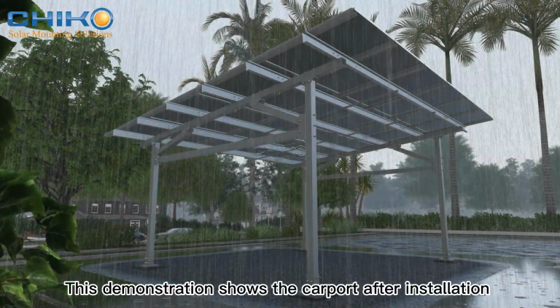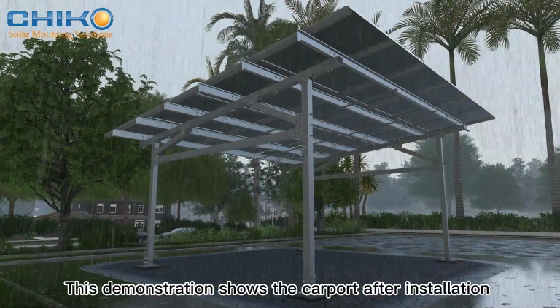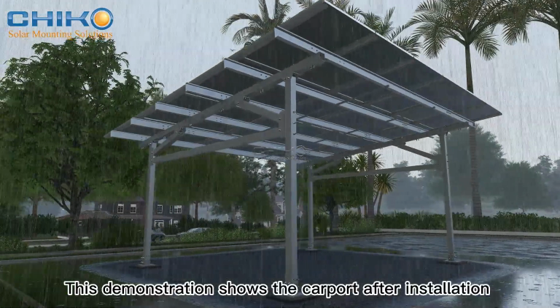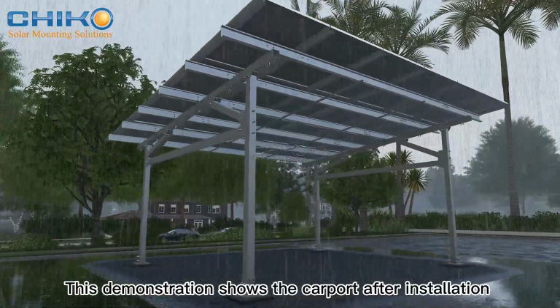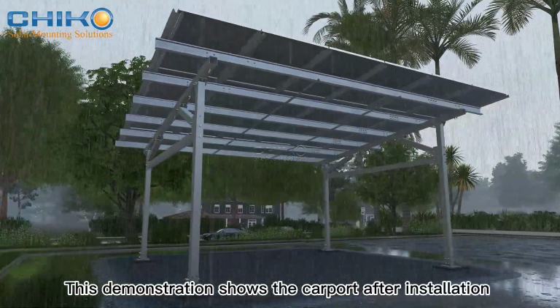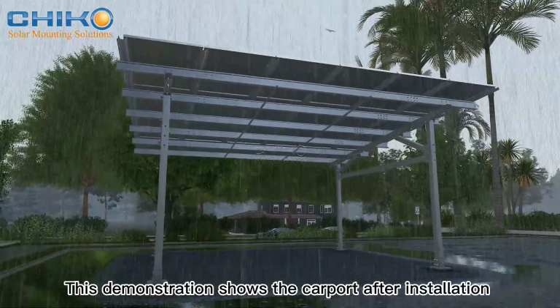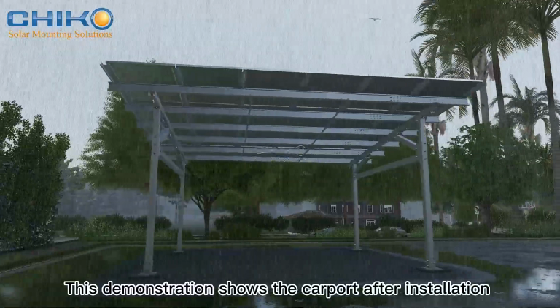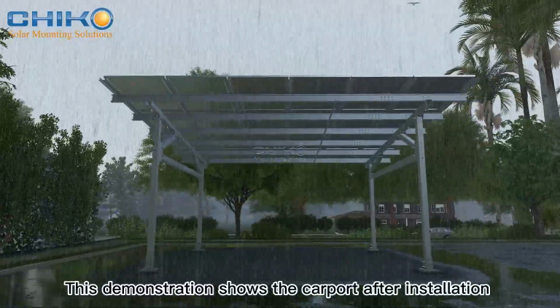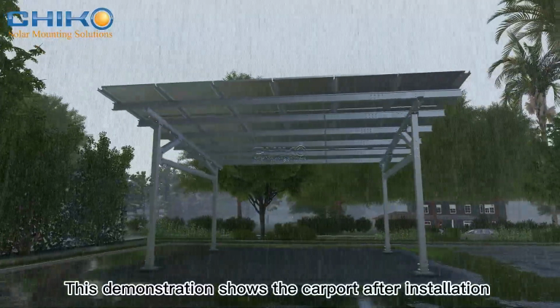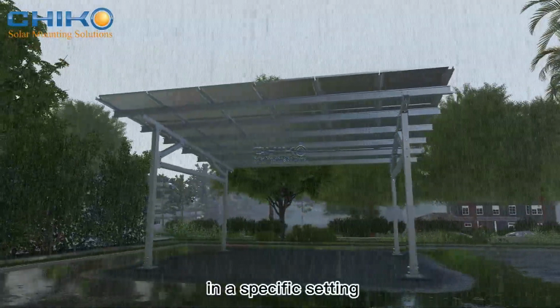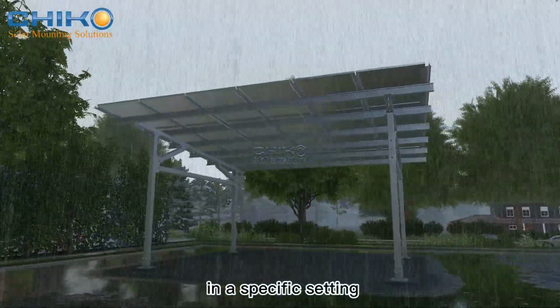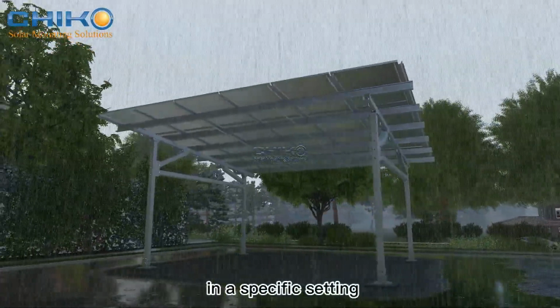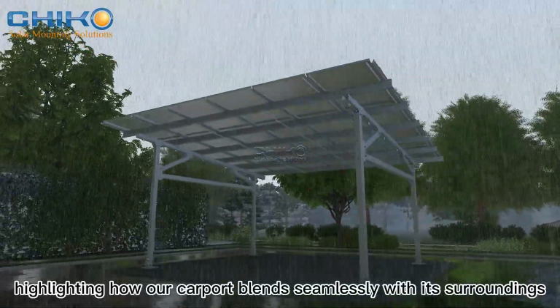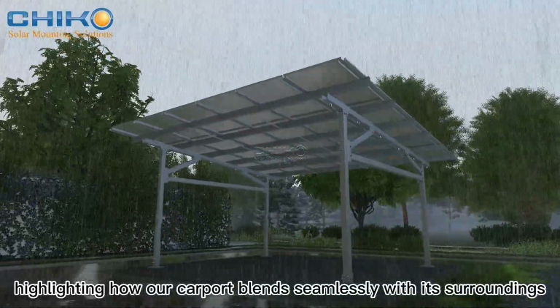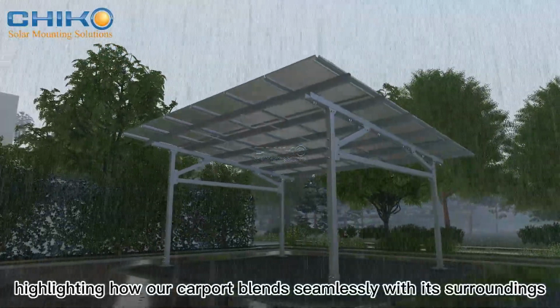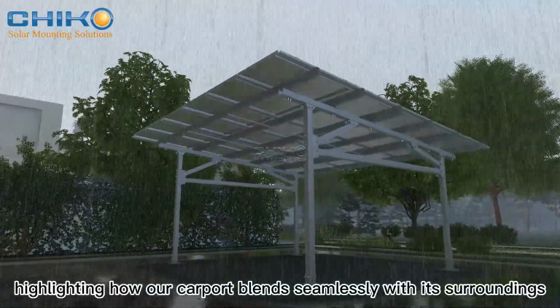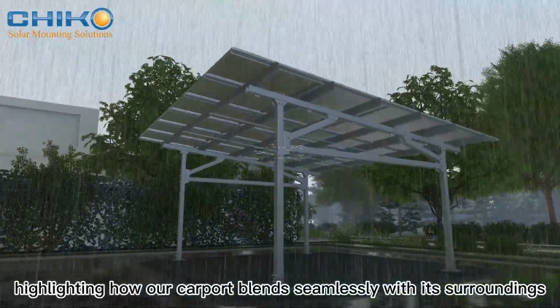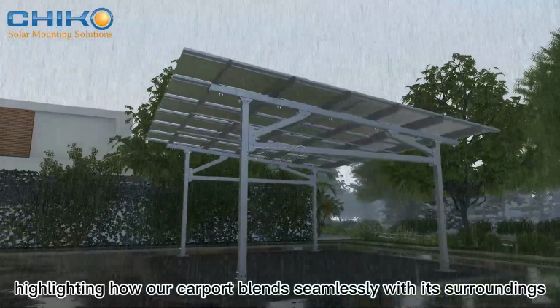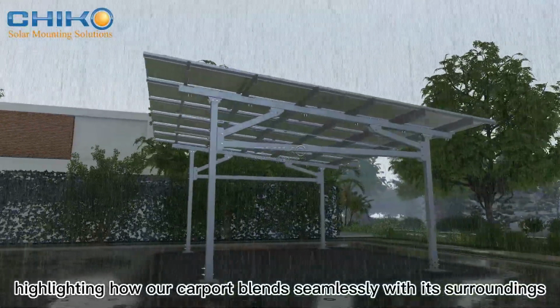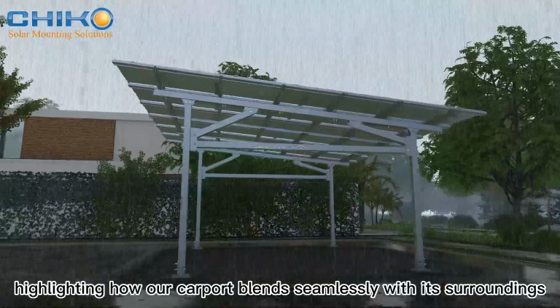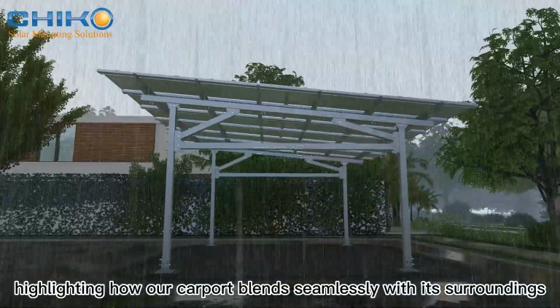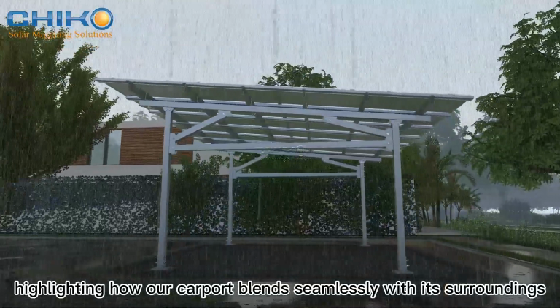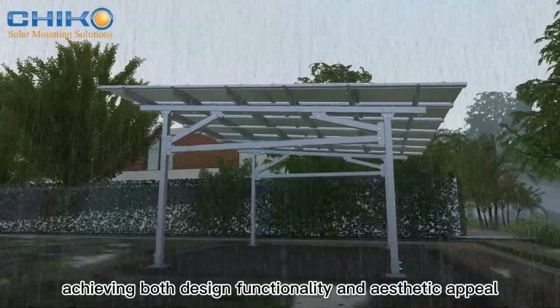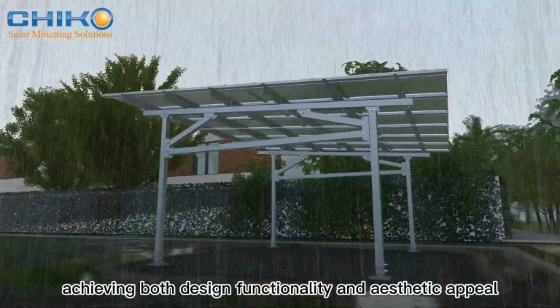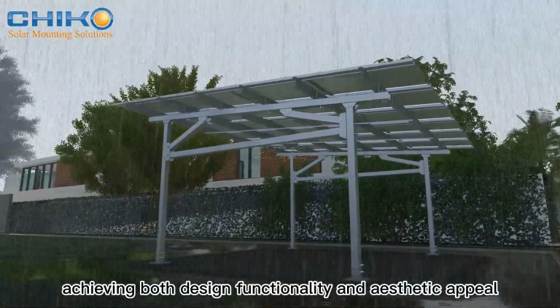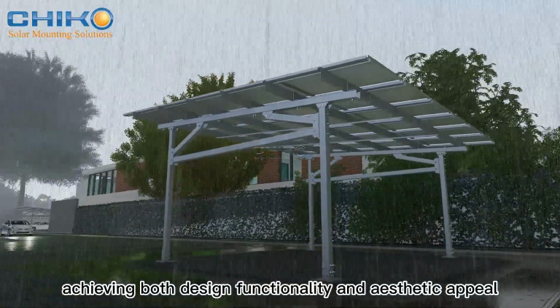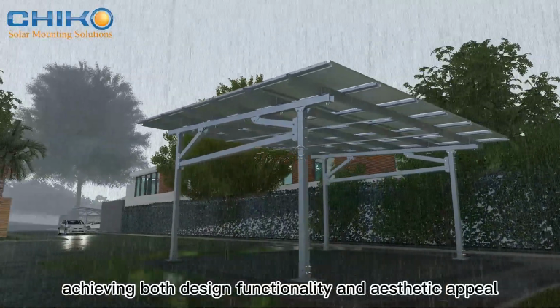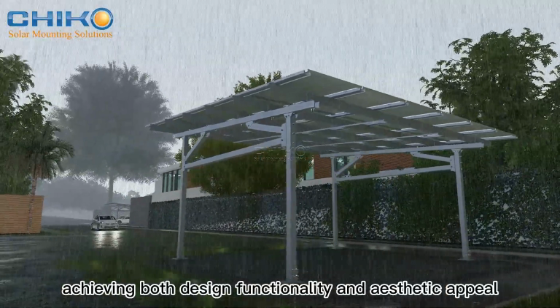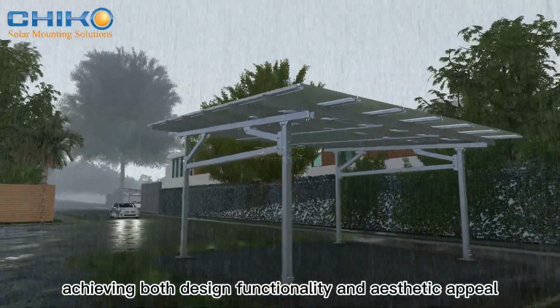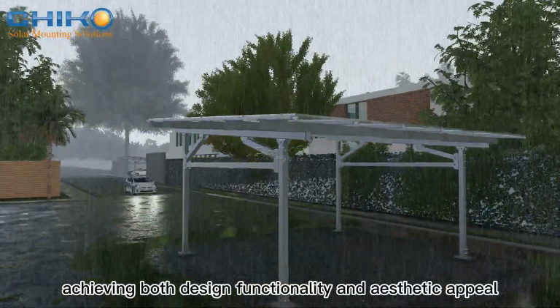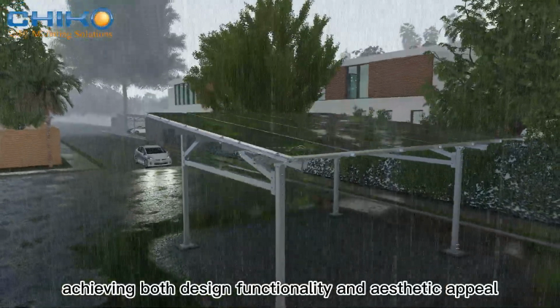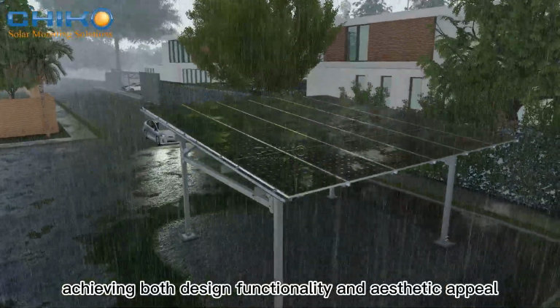This demonstration shows the carport after installation in a specific setting, highlighting how our carport blends seamlessly with its surroundings, achieving both design functionality and aesthetic appeal.